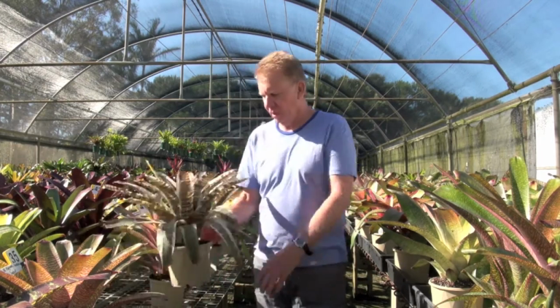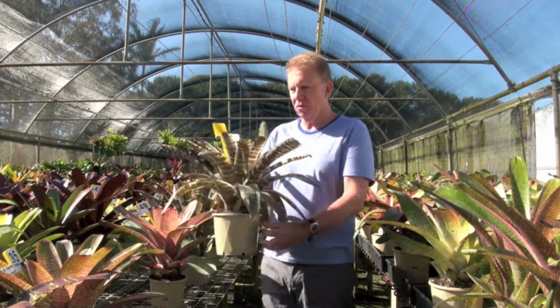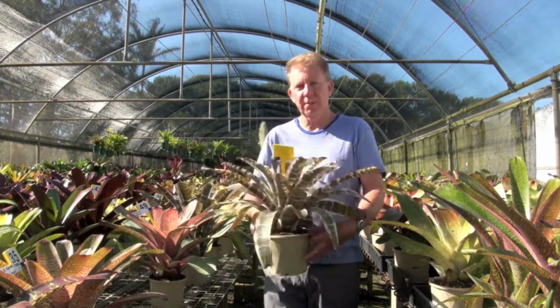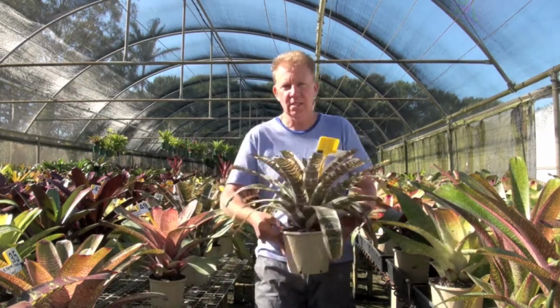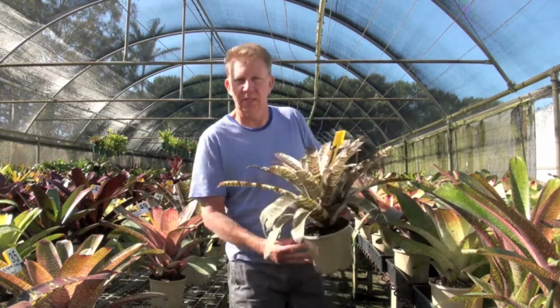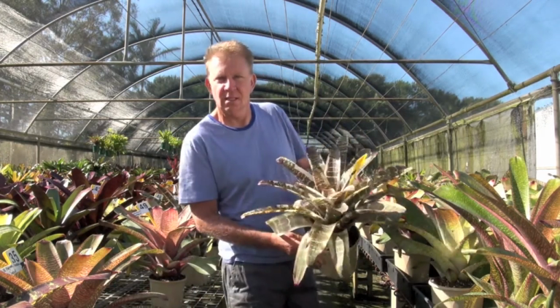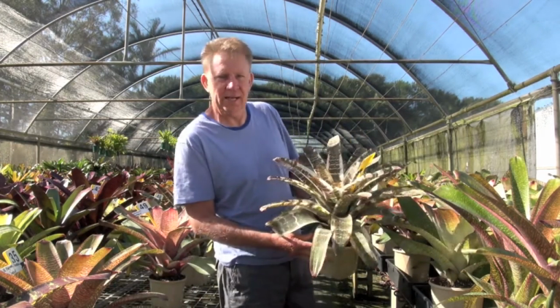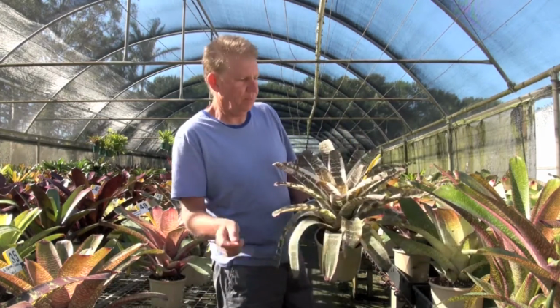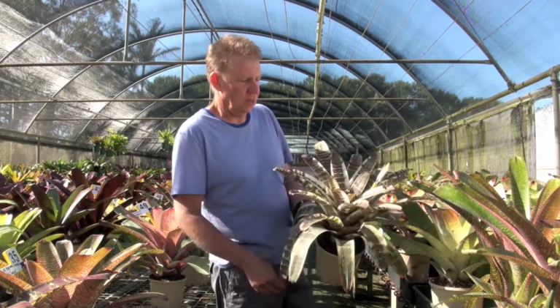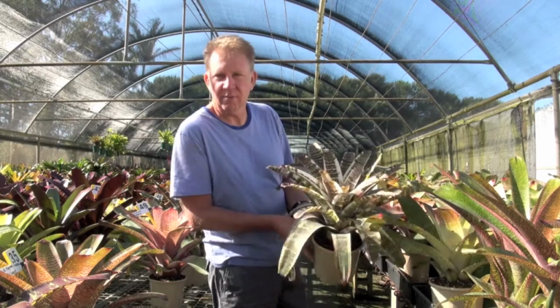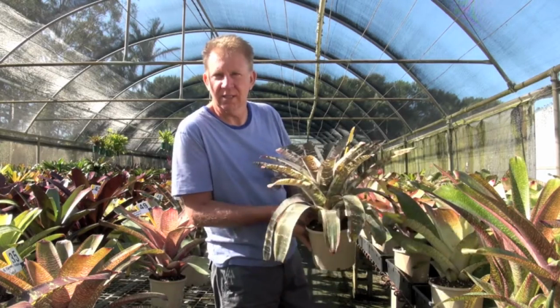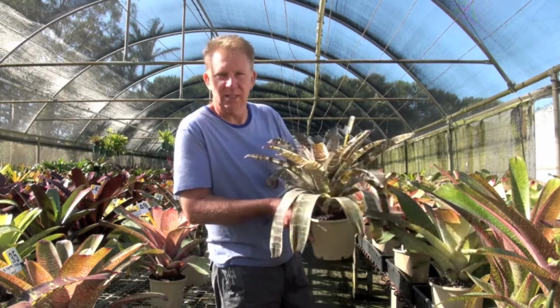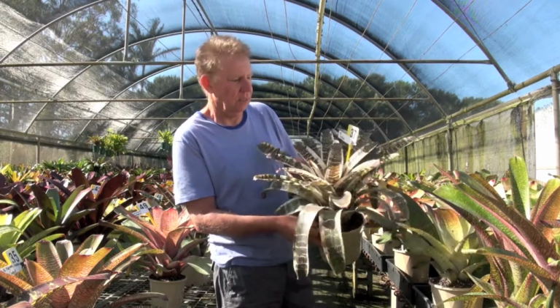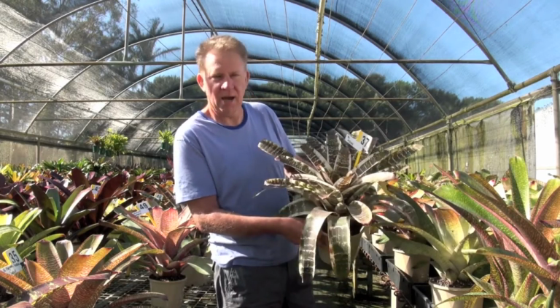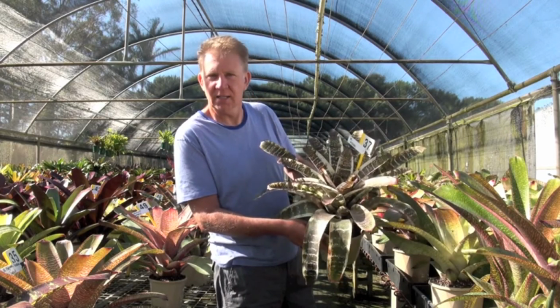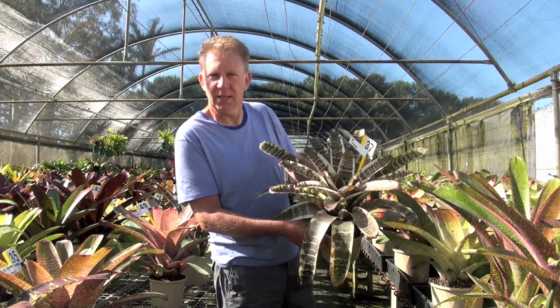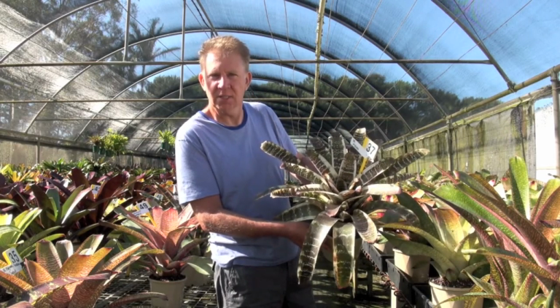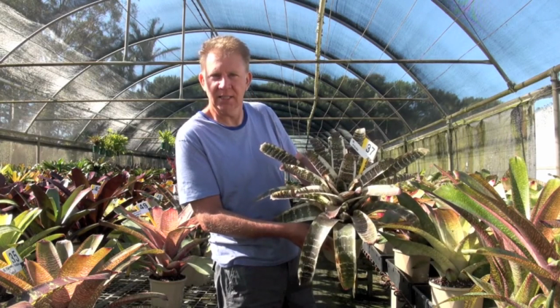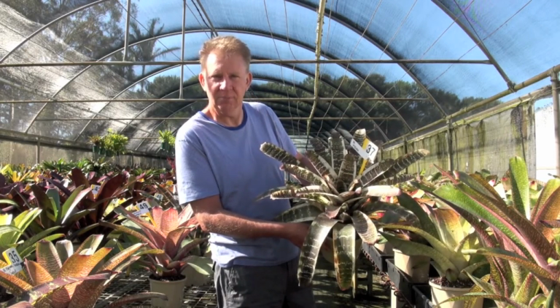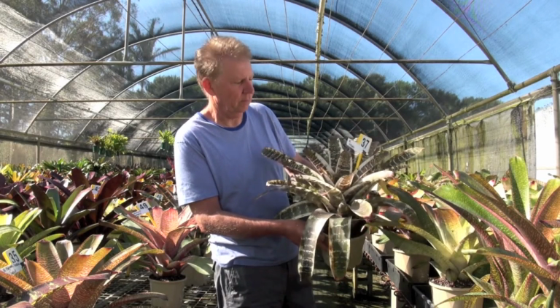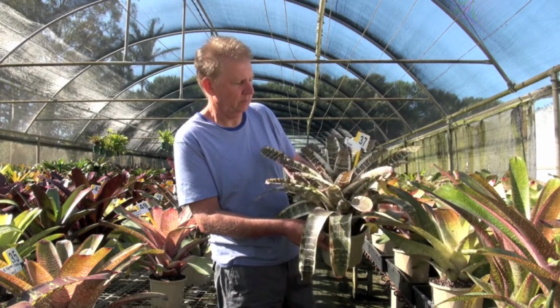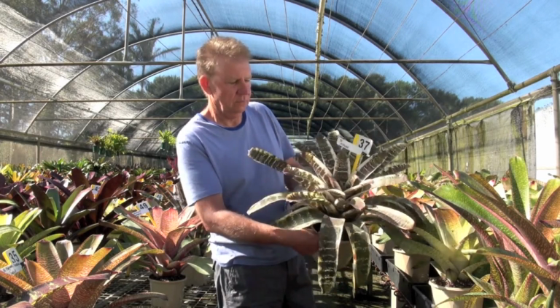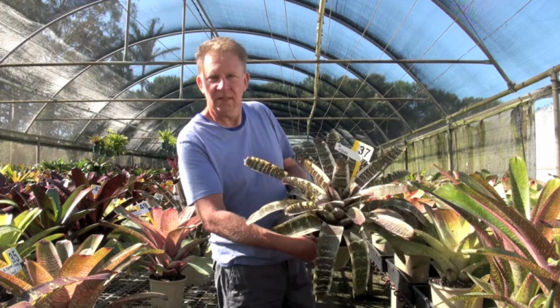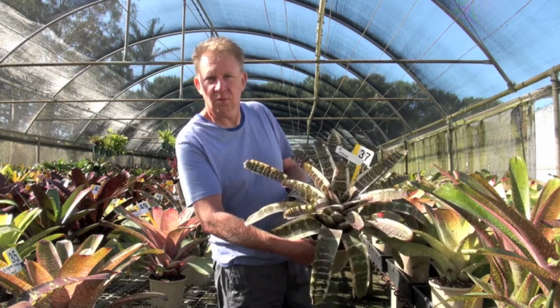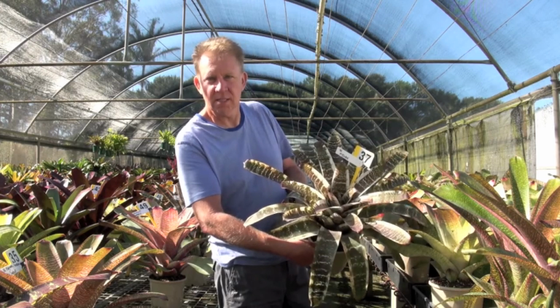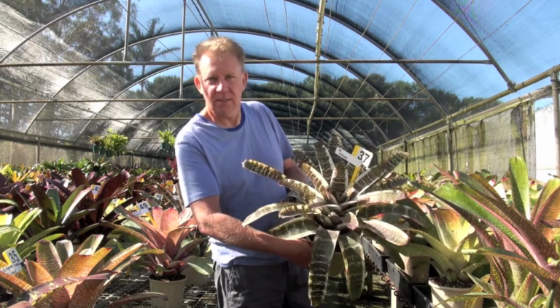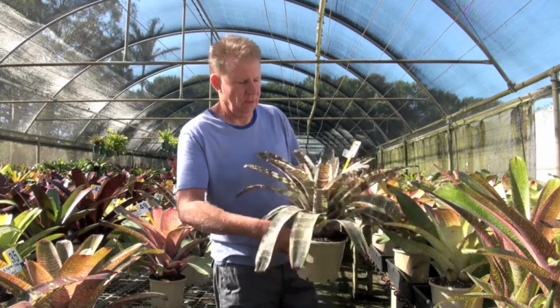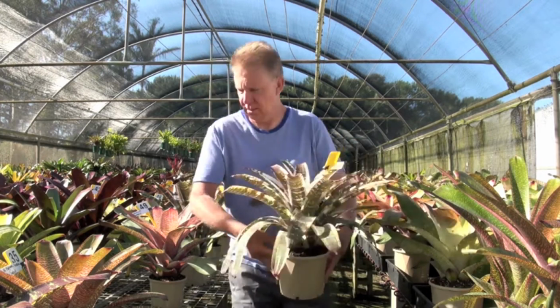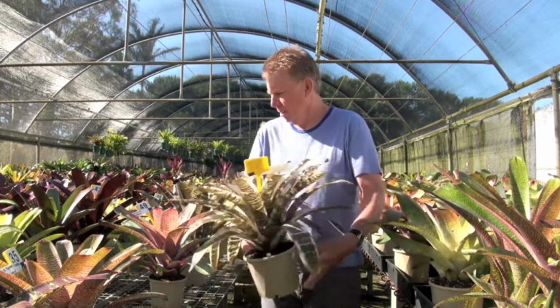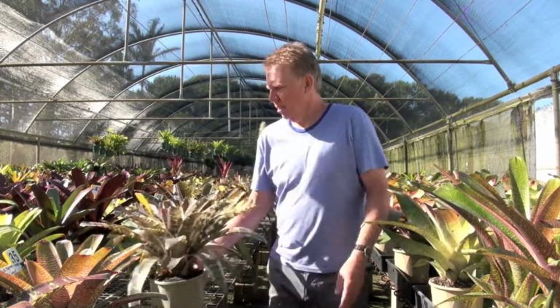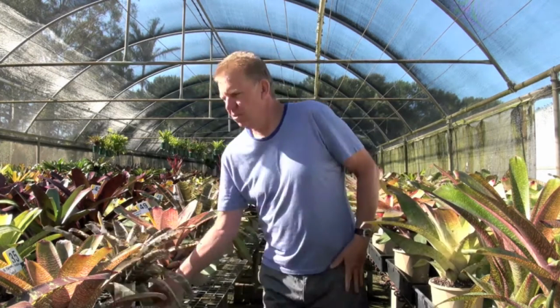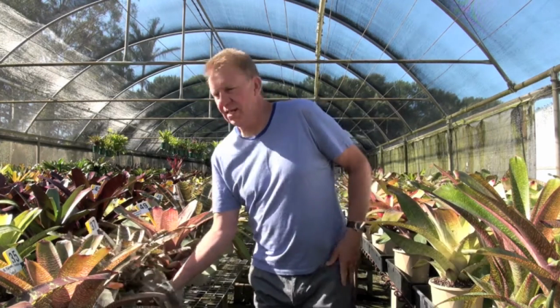If you haven't already got a Megan, now is a perfect time to grab one. The markings are coming up nice and clearly in them, and as always it looks fantastic.